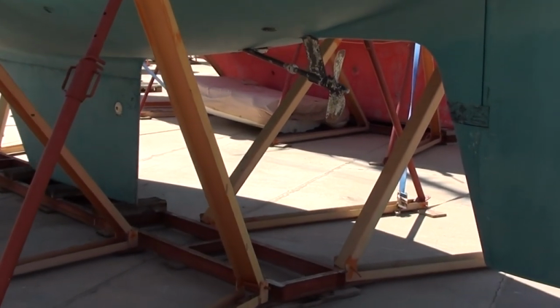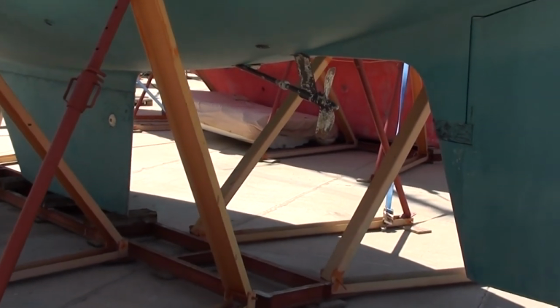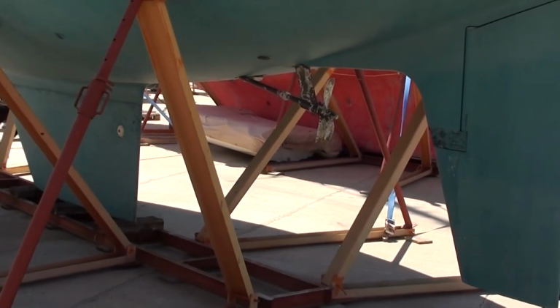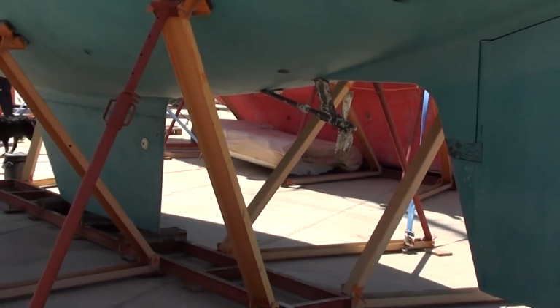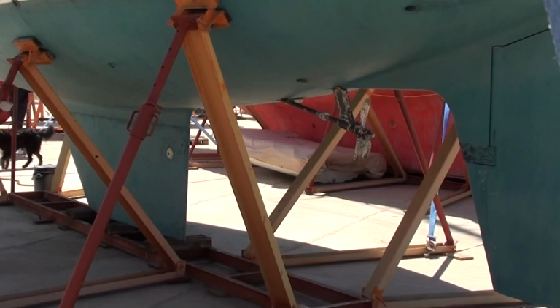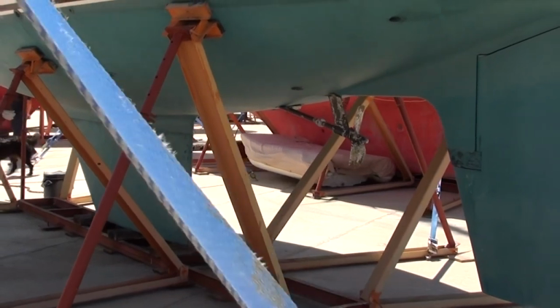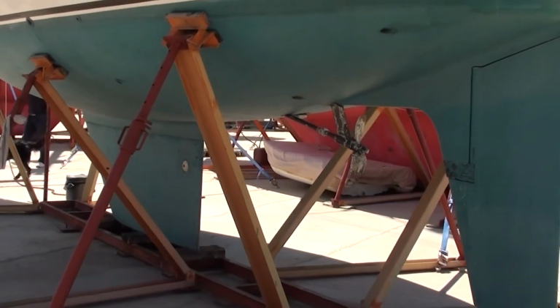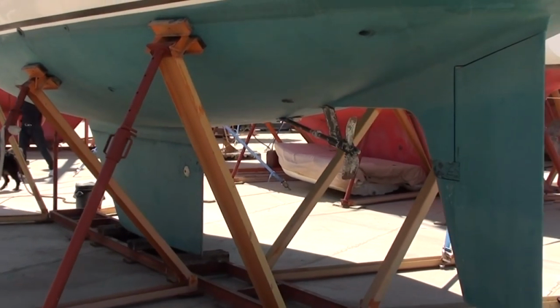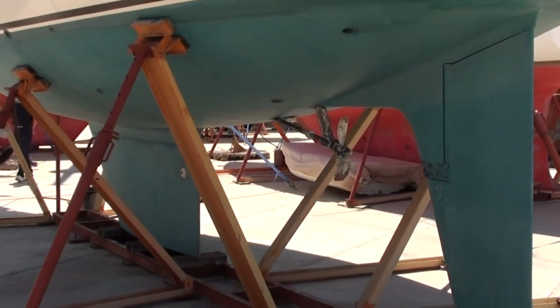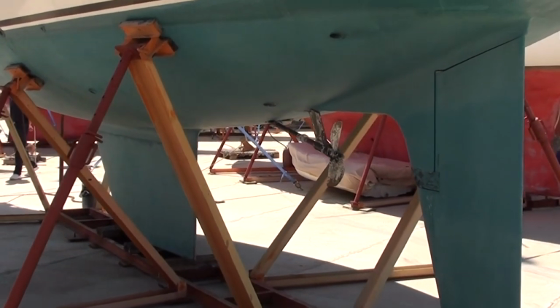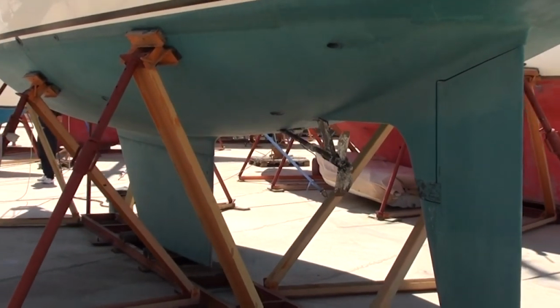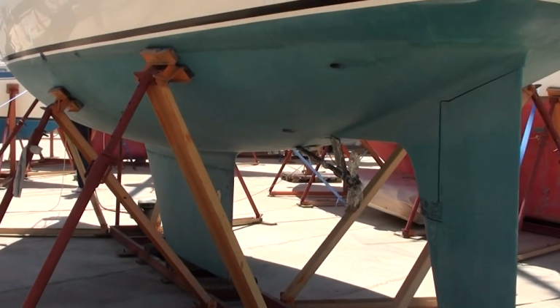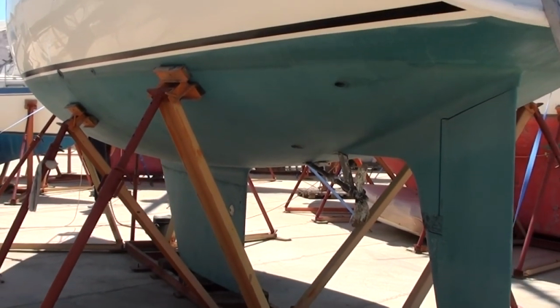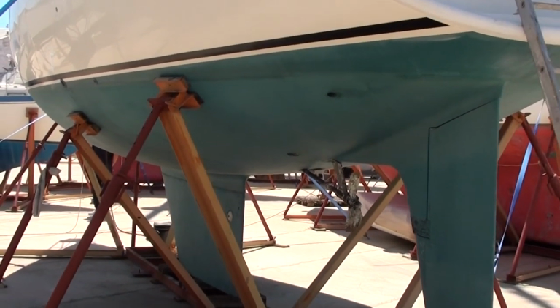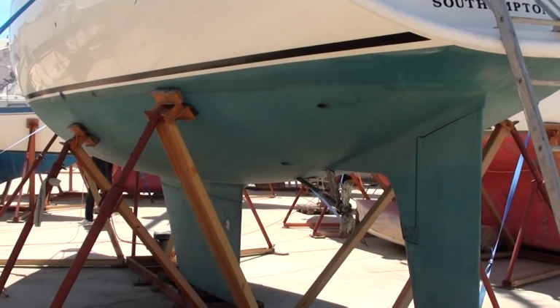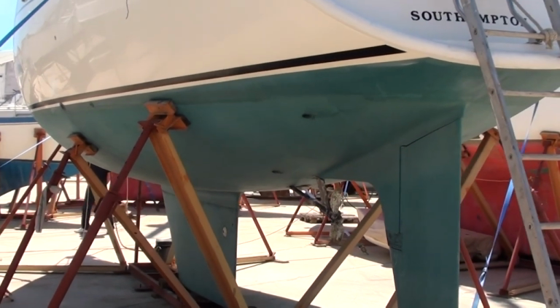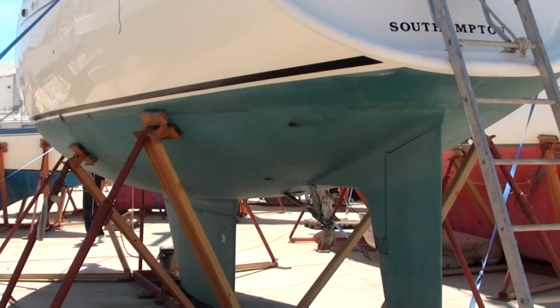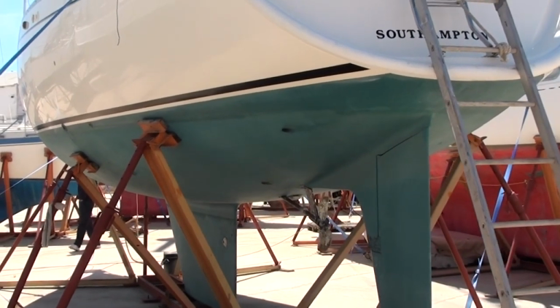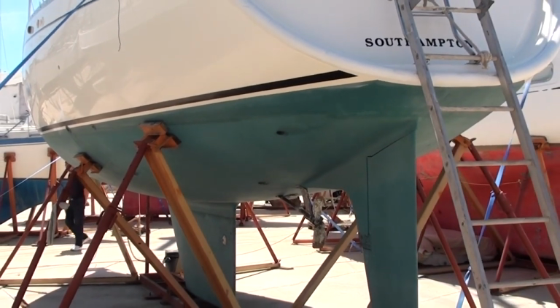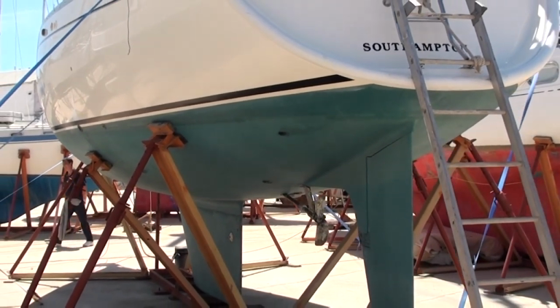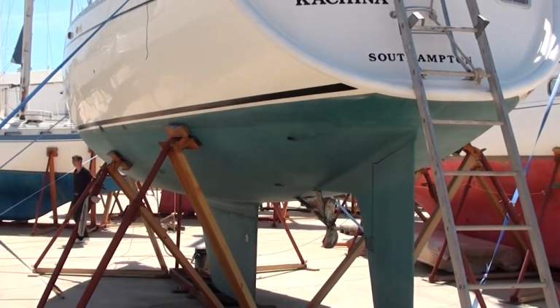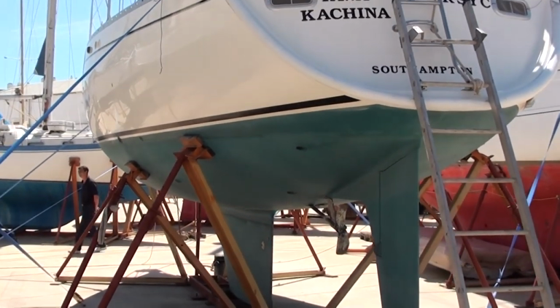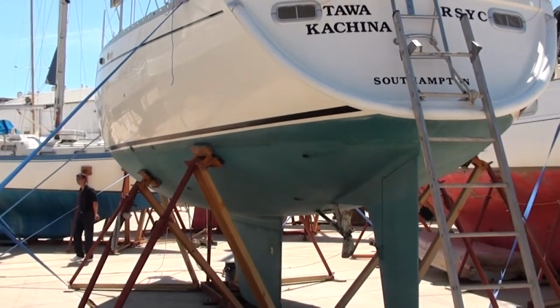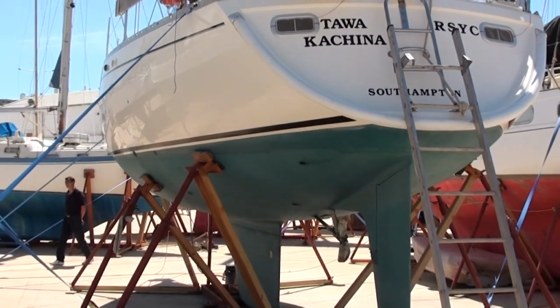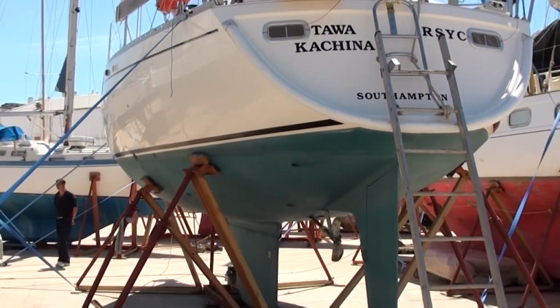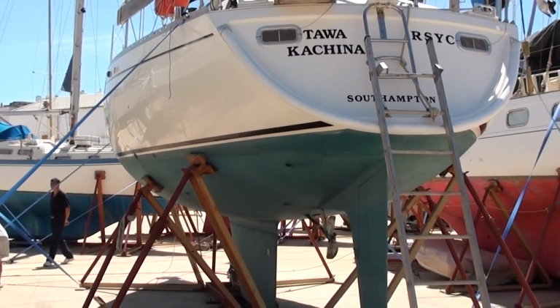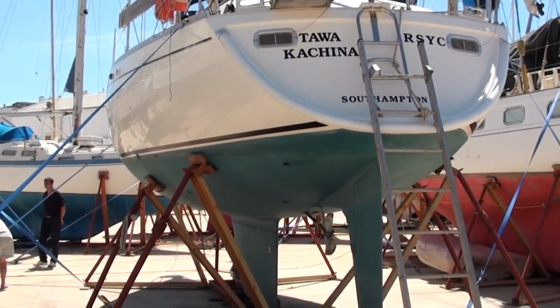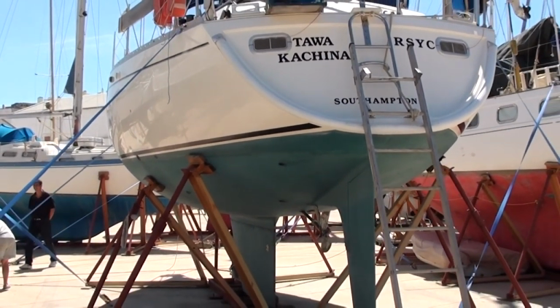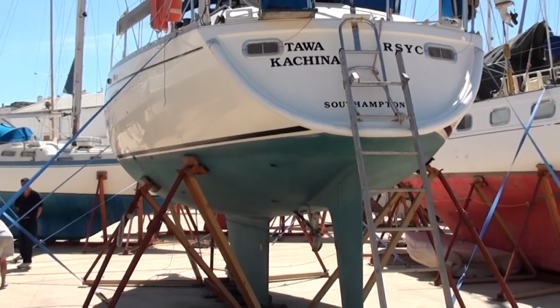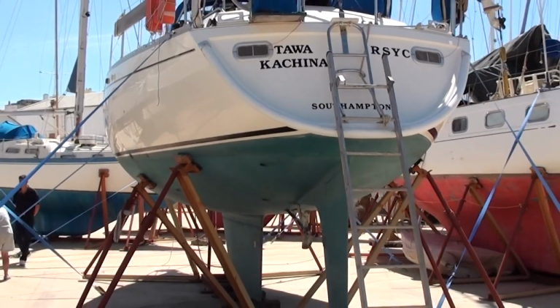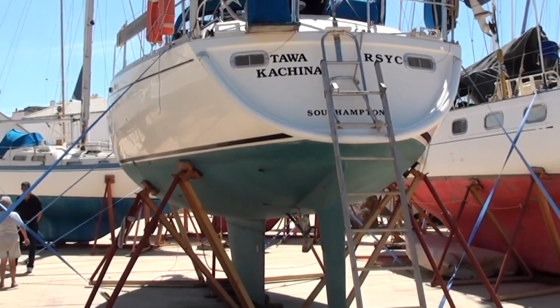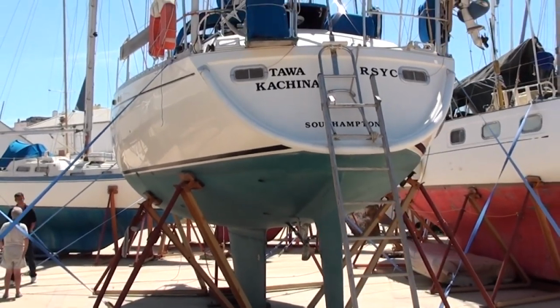As you'll see in a minute when we go up on deck, the boat was re-rigged in 2008. She's all anti-fouled and ready for the water, with just one more coat to put on top.